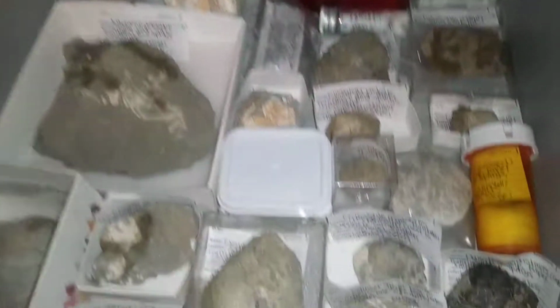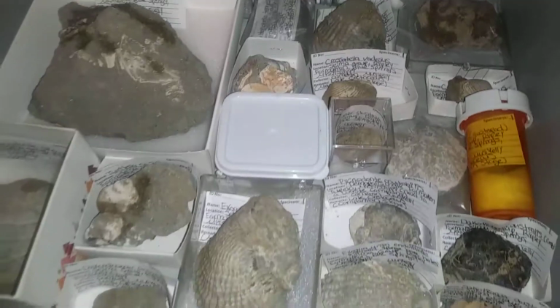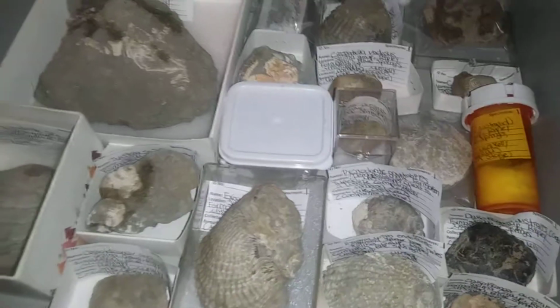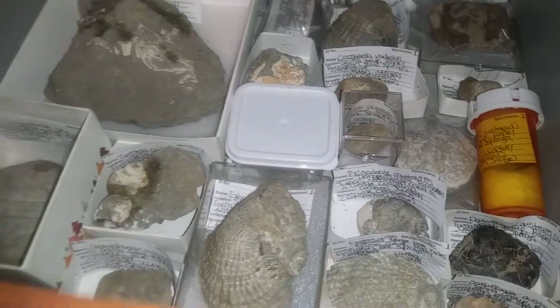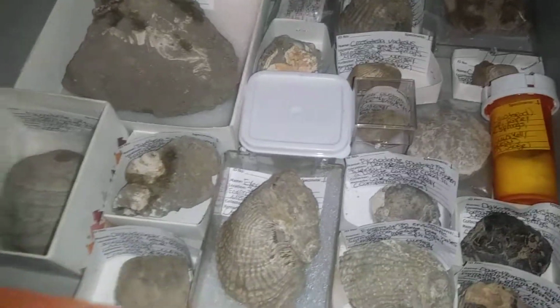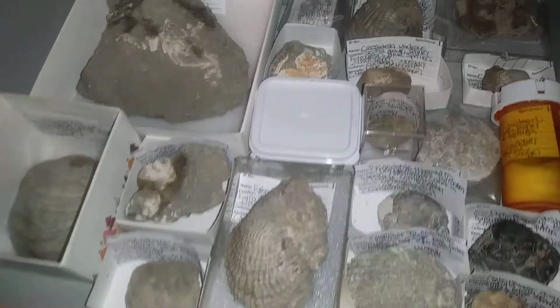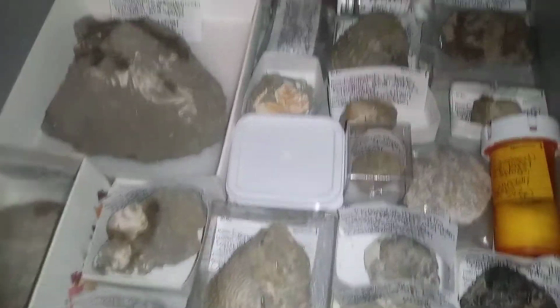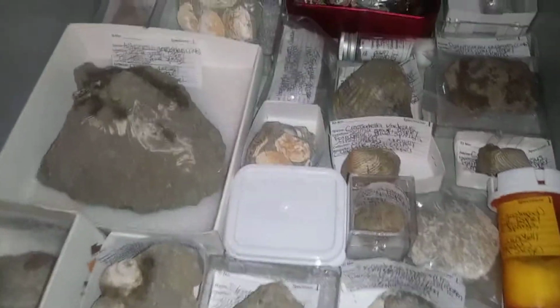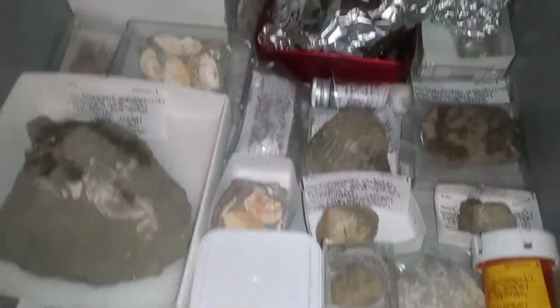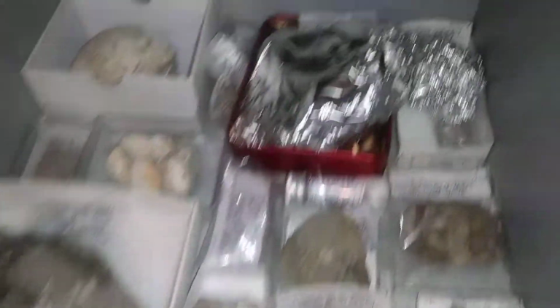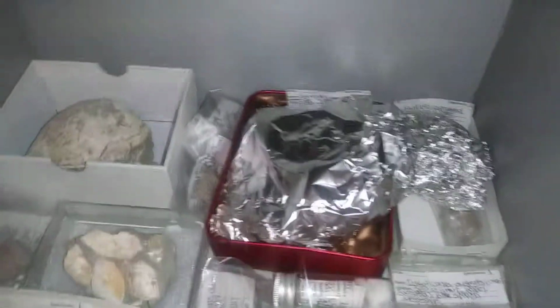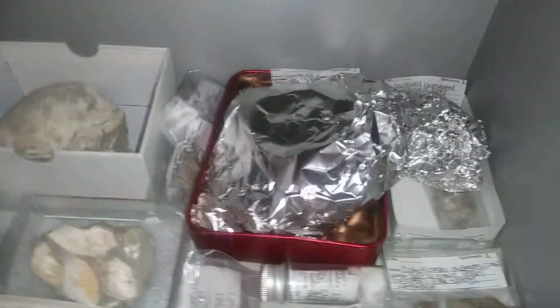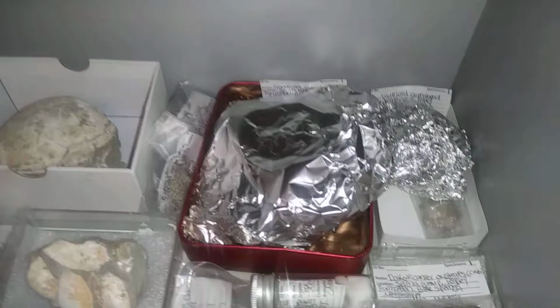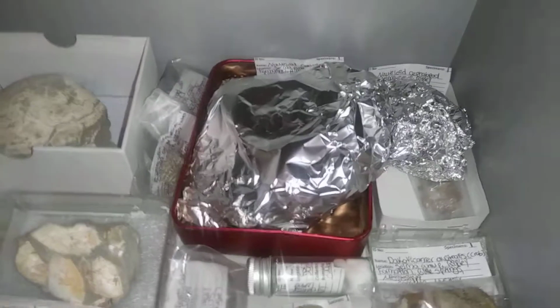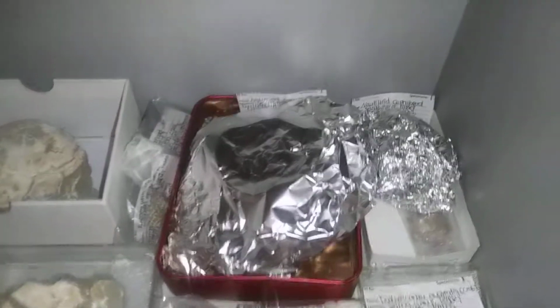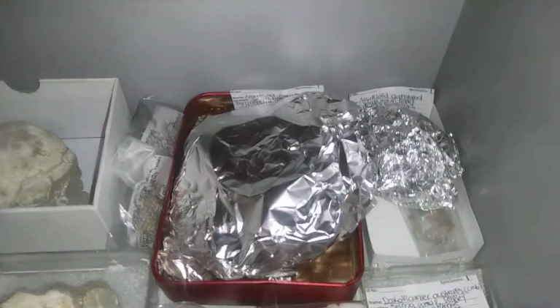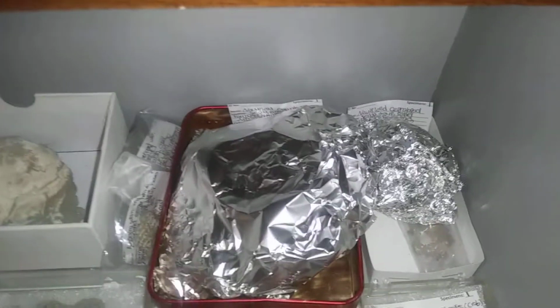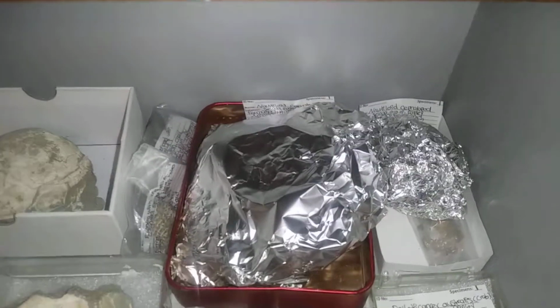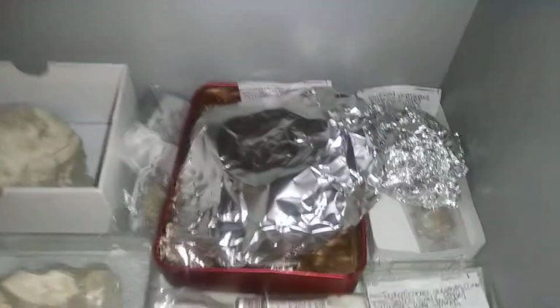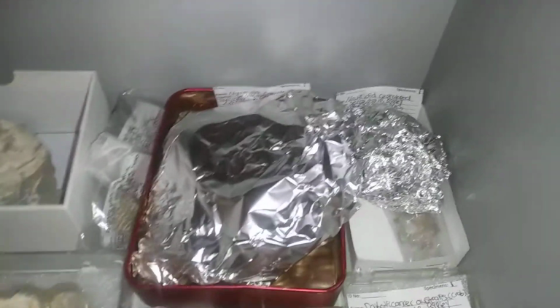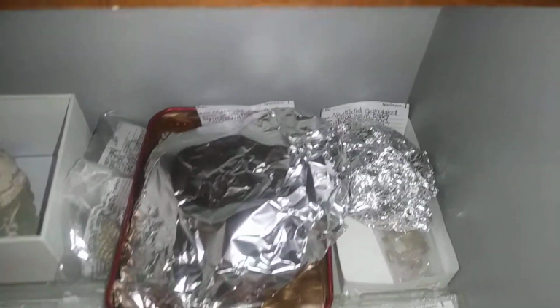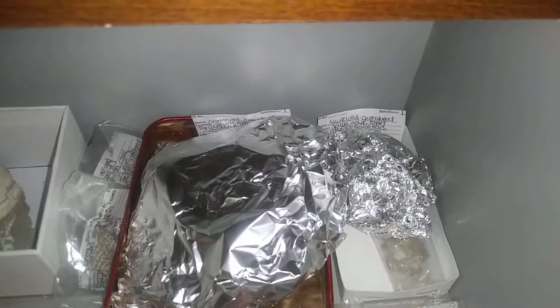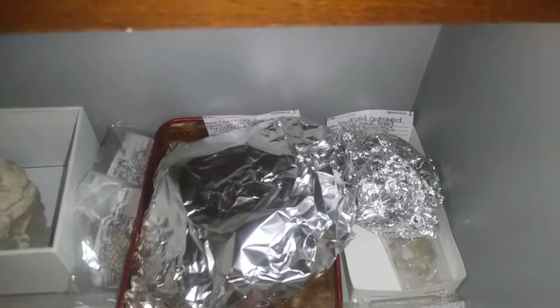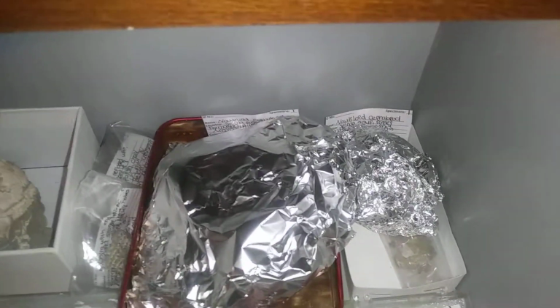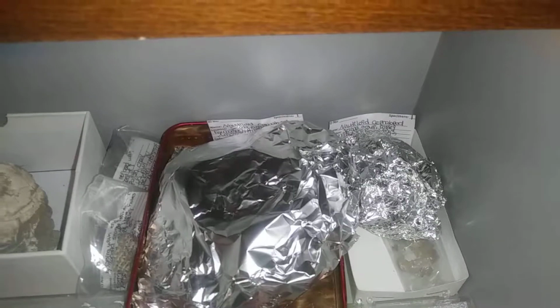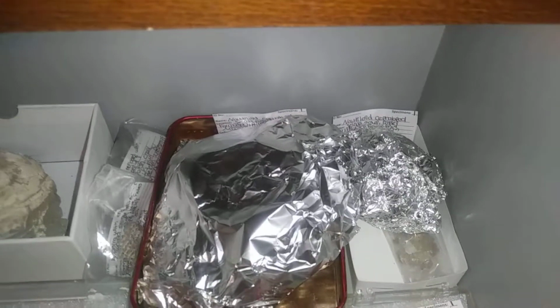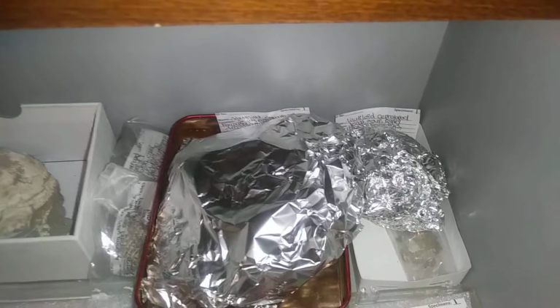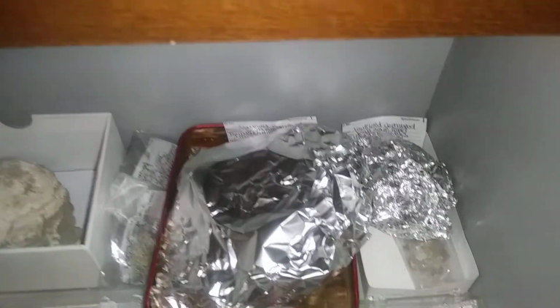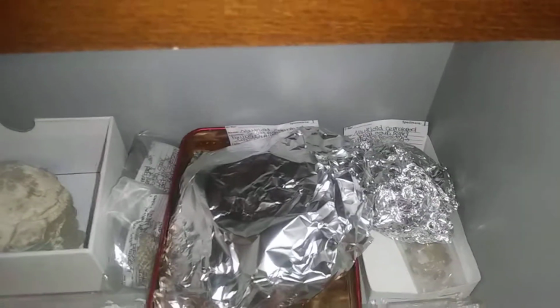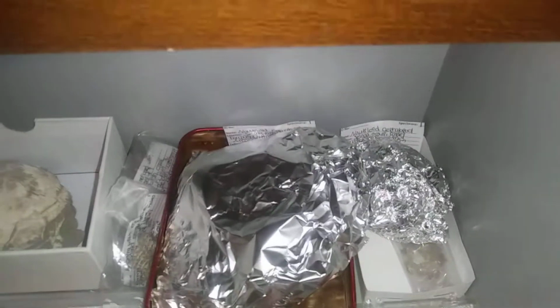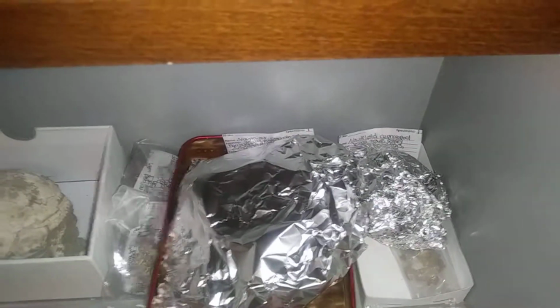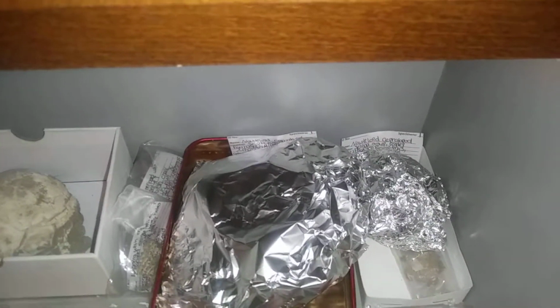Here are some other exogyra shells. Back there I'm probably not going to open them because they're super duper fragile, but these are nautiloid specimens with the iridescent color on the shells coming from aragonite.